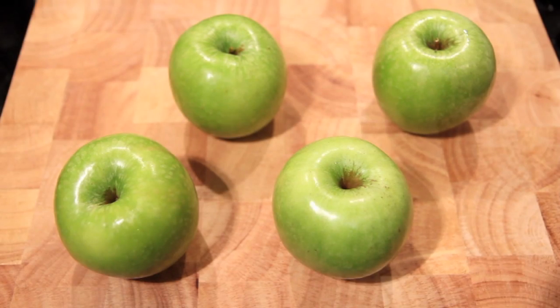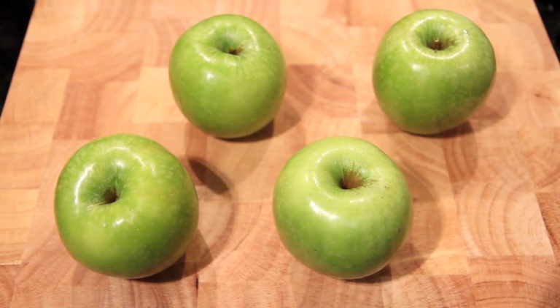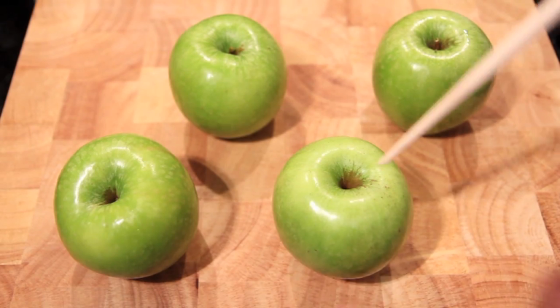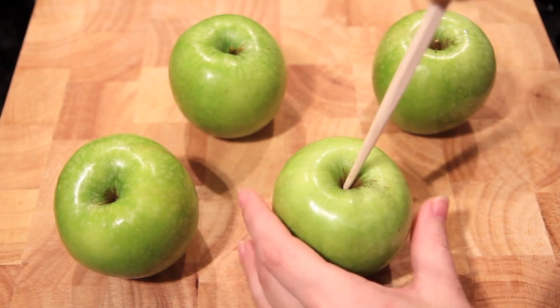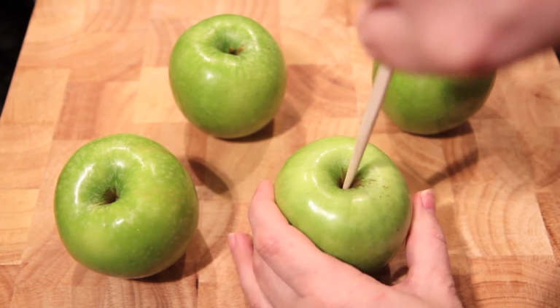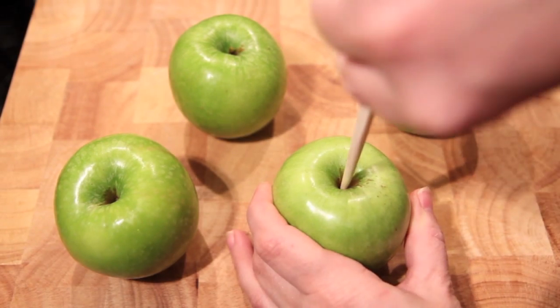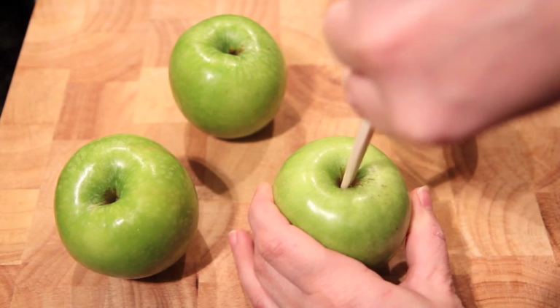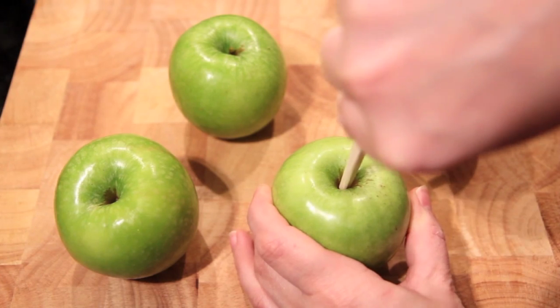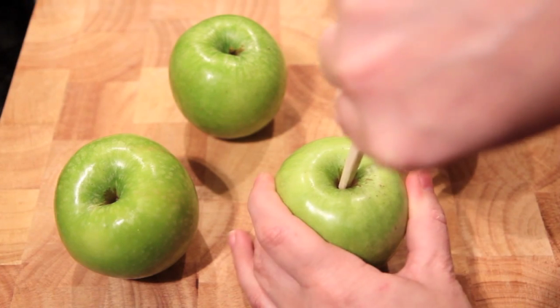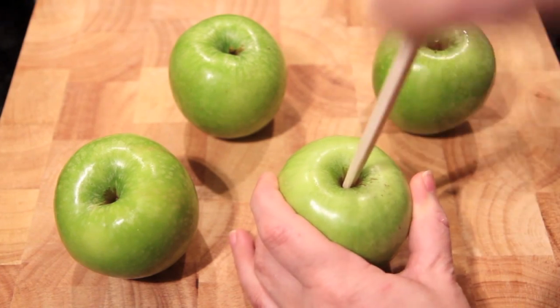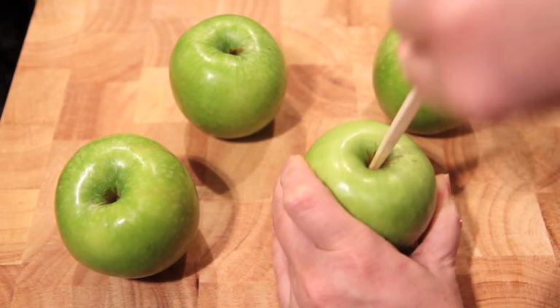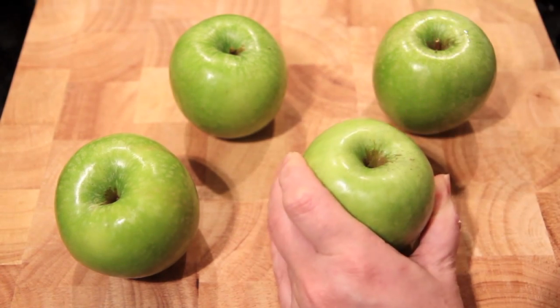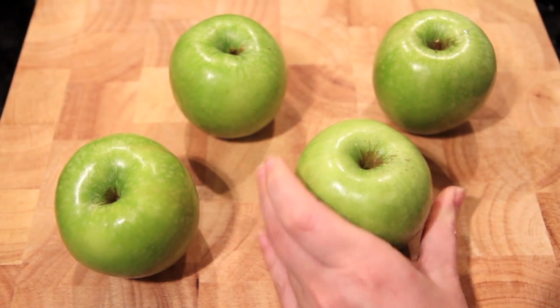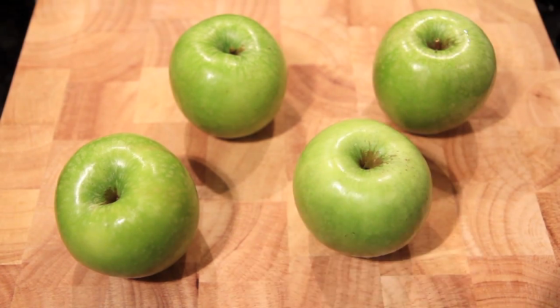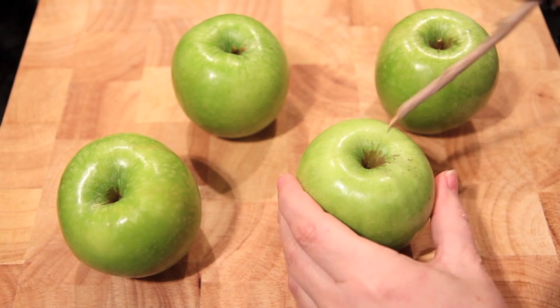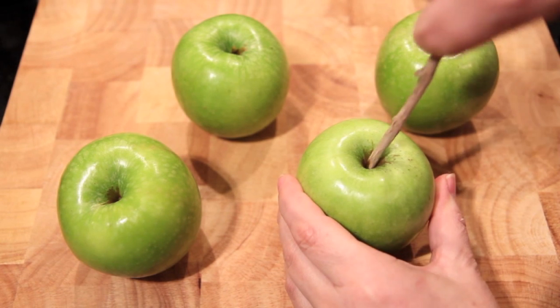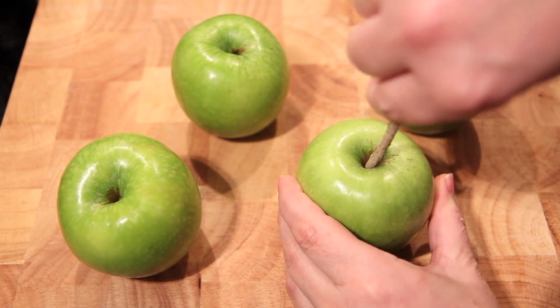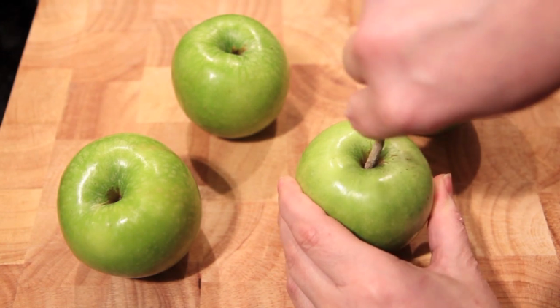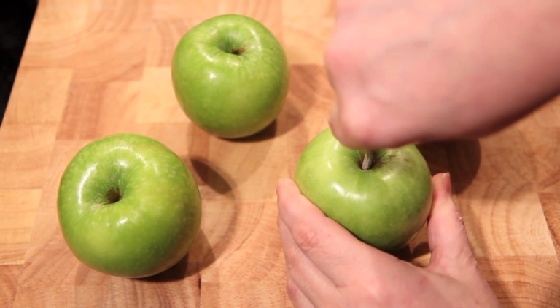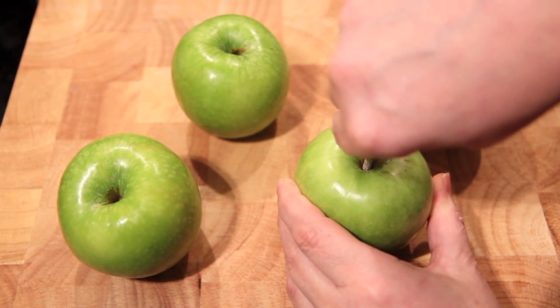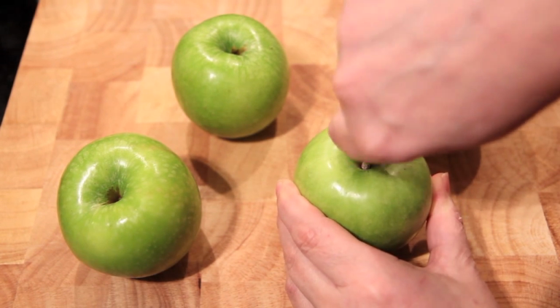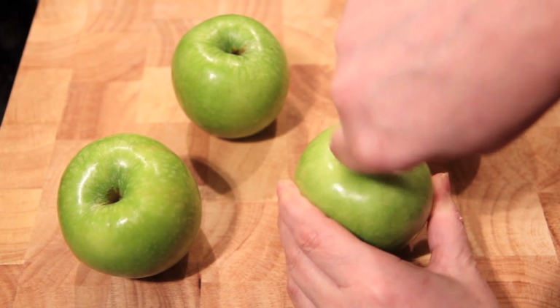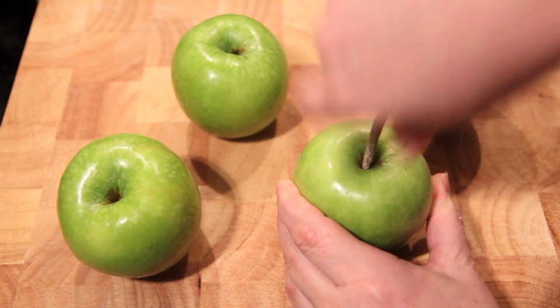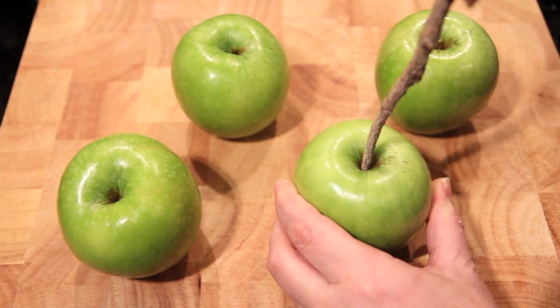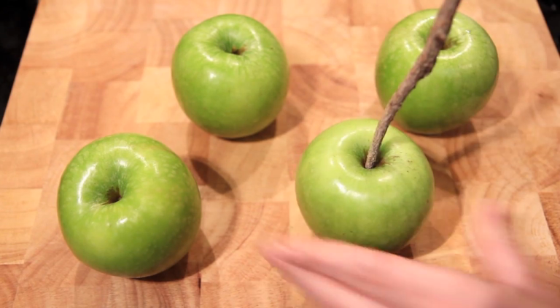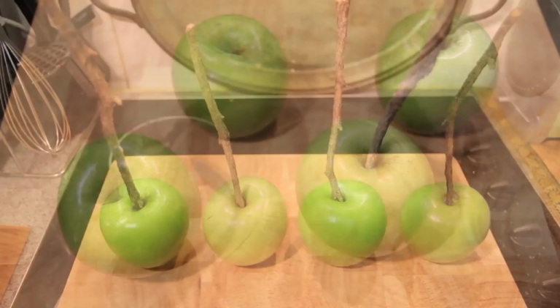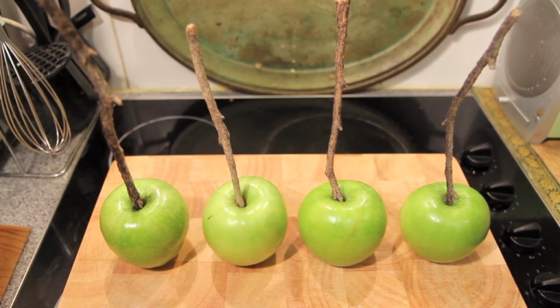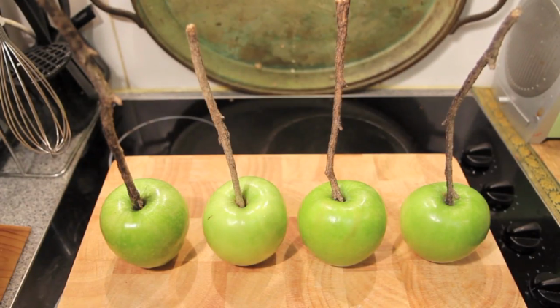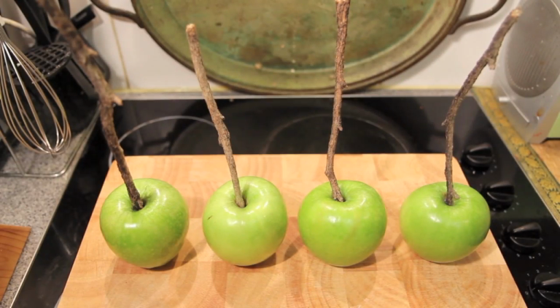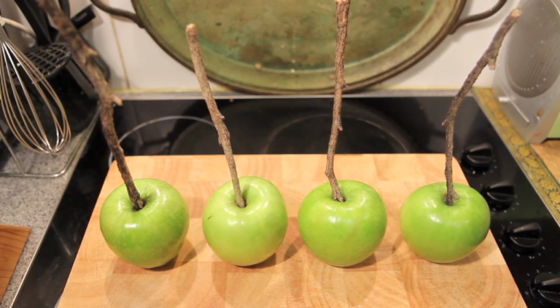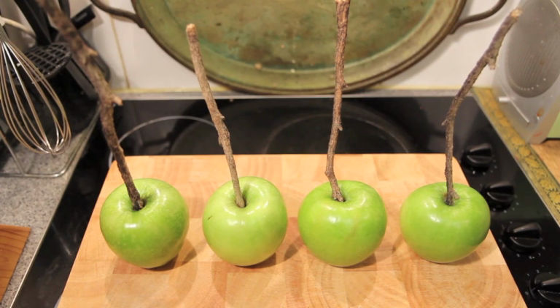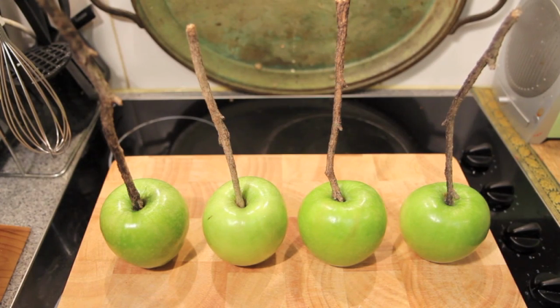With our Granny Smith apples, the first thing we're going to do is use something like a chopstick to make a hole for our sticks. Then simply place them in and tightly secure them. Repeat this with the rest of the apples until they're all done.